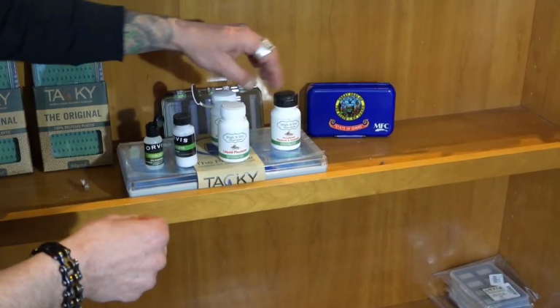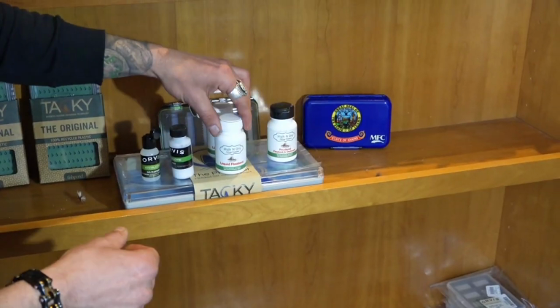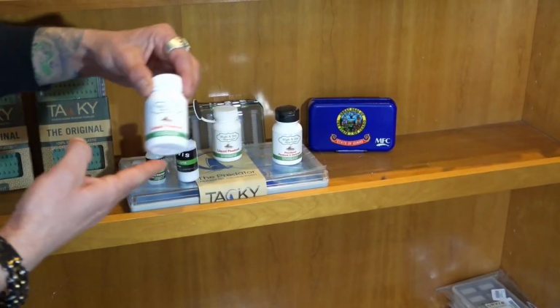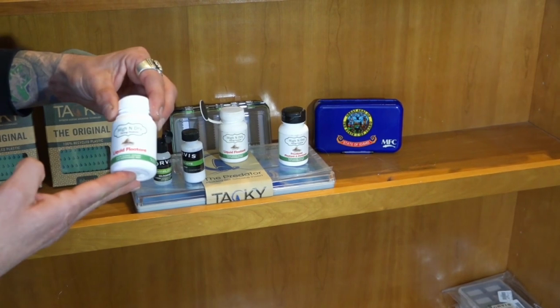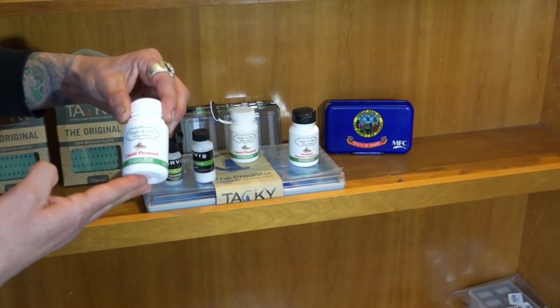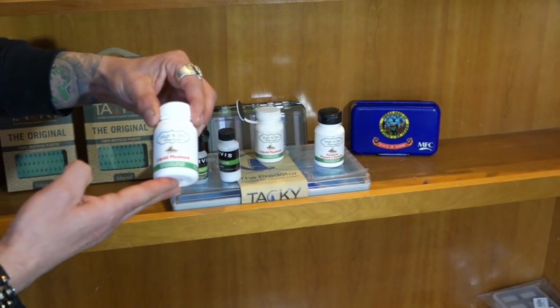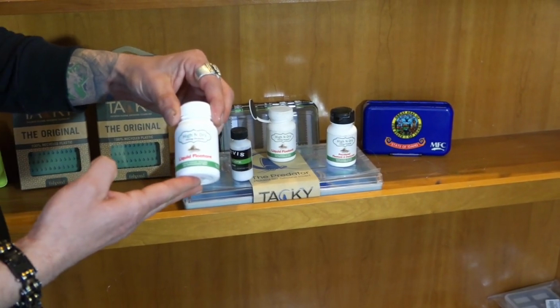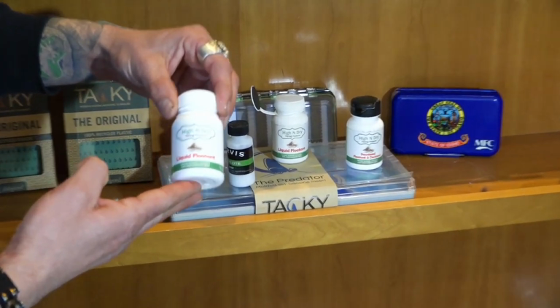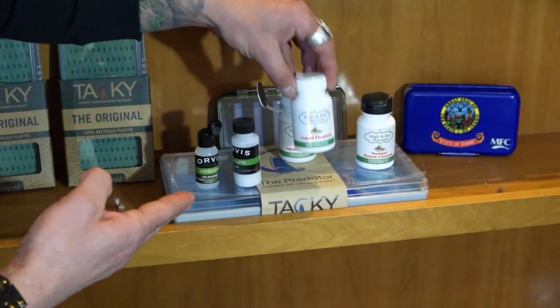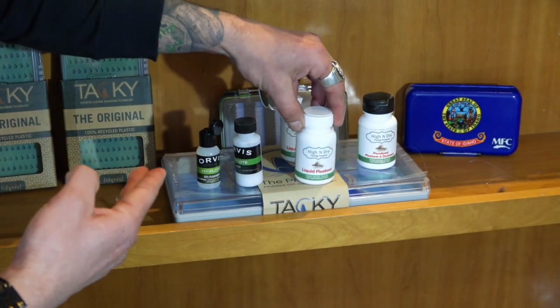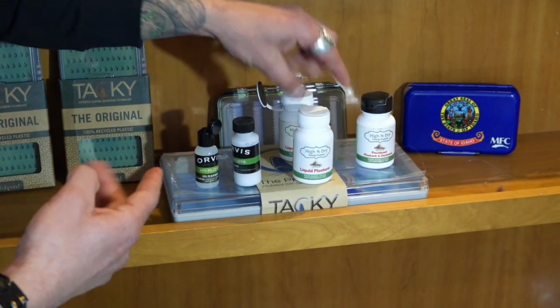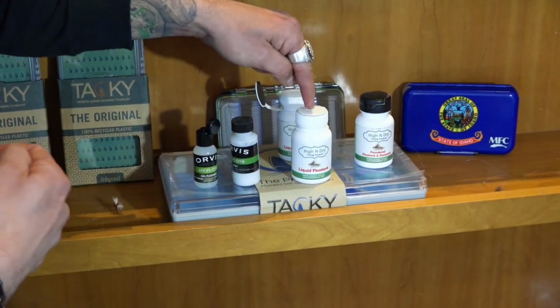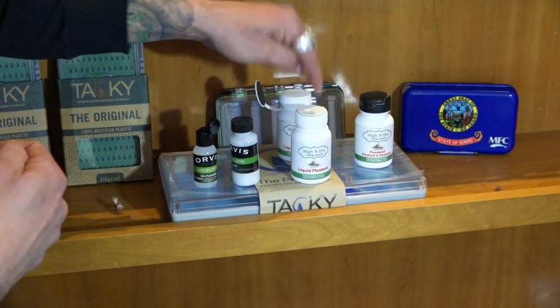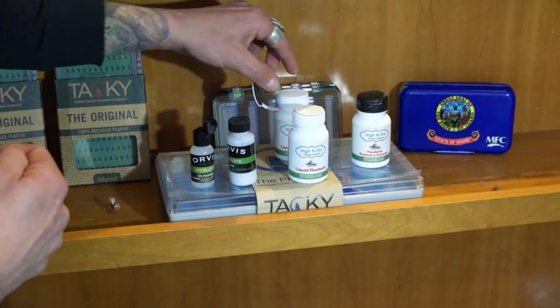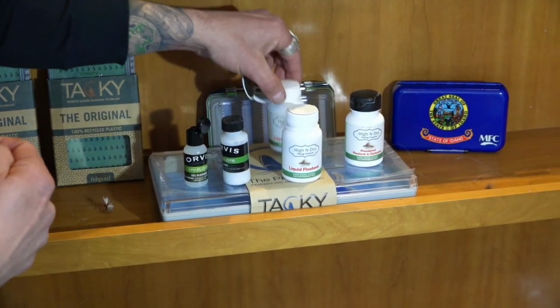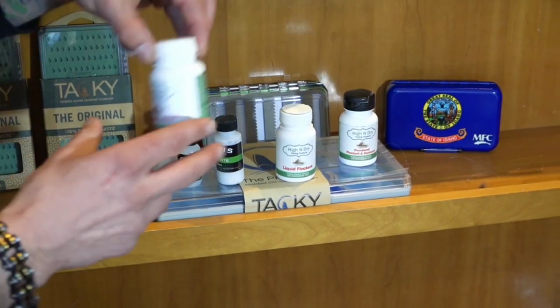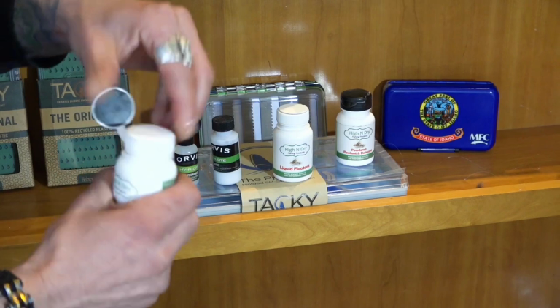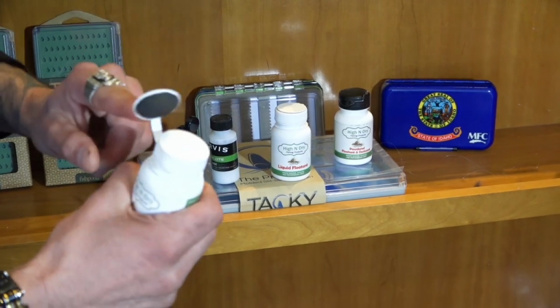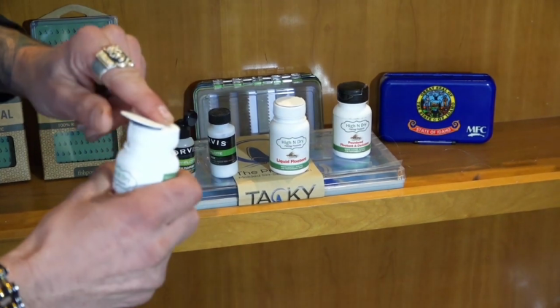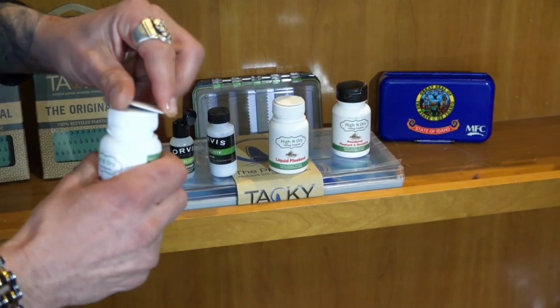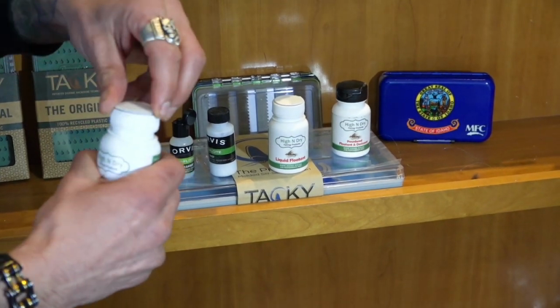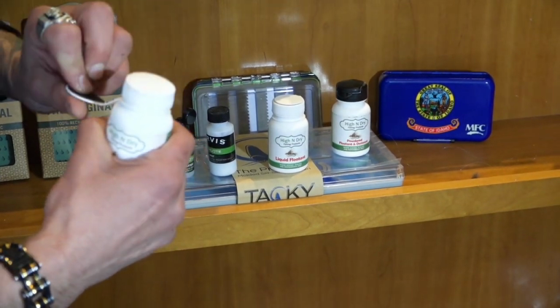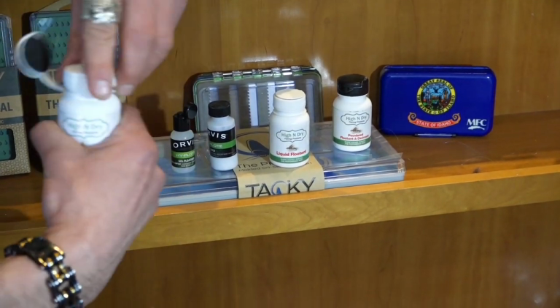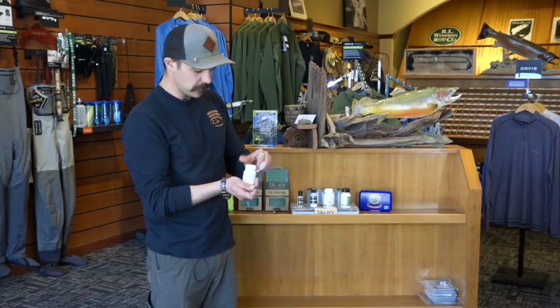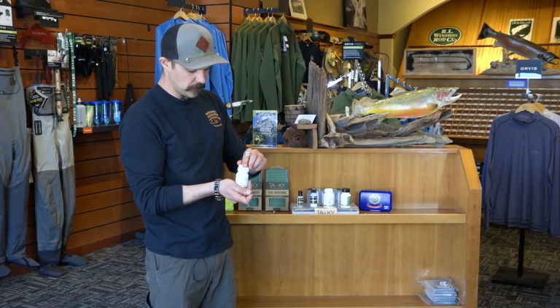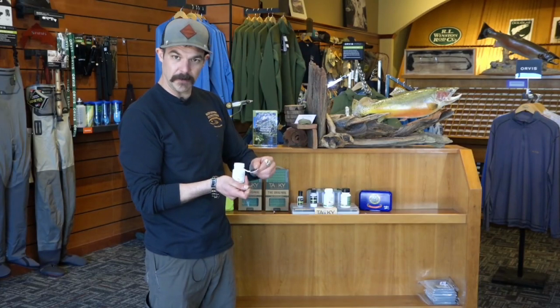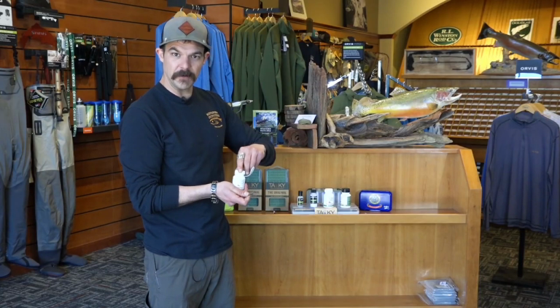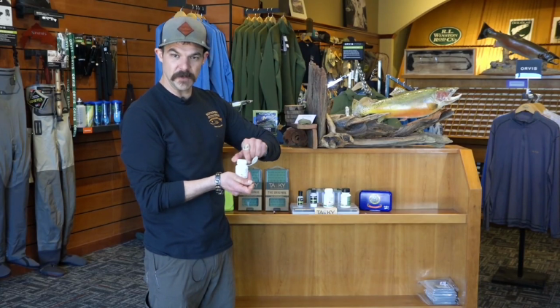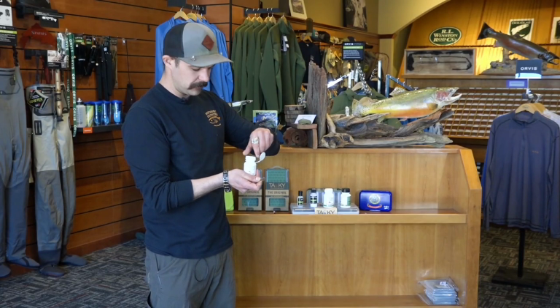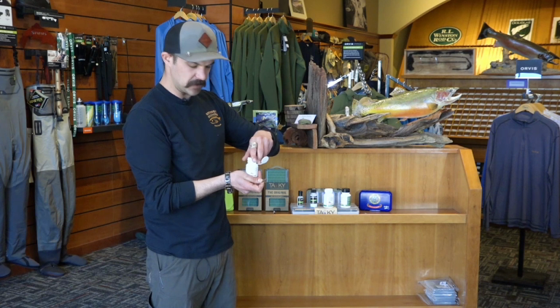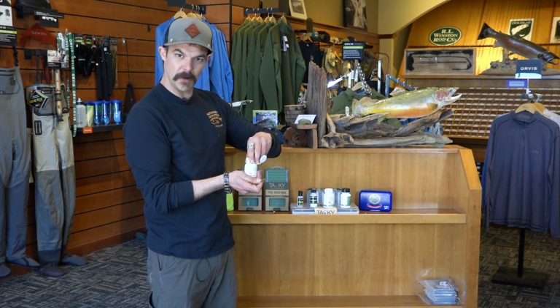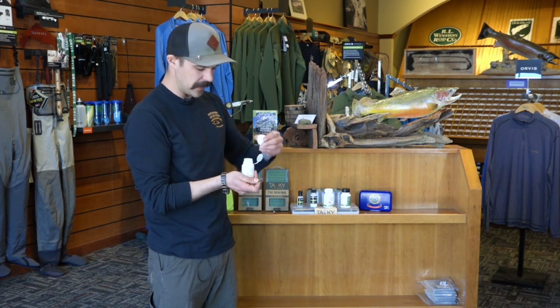The third and final type, and one of our favorites here at the shop, is the liquid floatant — the High and Dry floatant. One thing you do have to watch out for when you buy a brand new one: they have a little sticker on top, so if you pull your sticker off you can lose your lid. So just be wary of that.